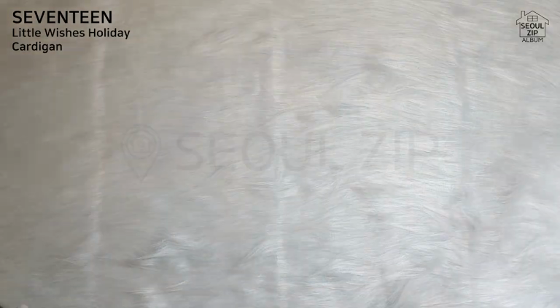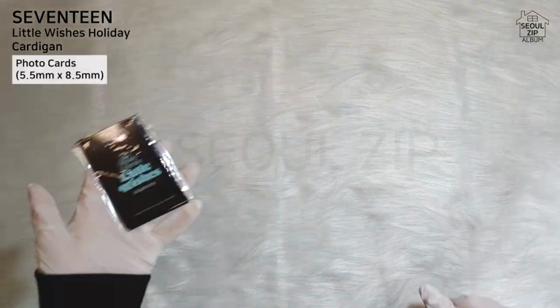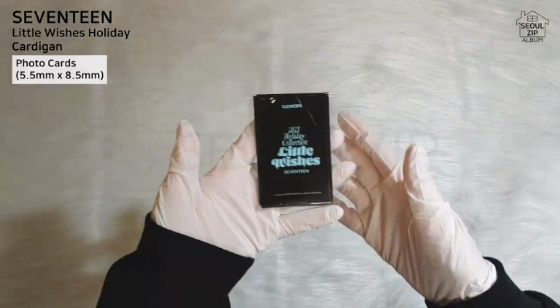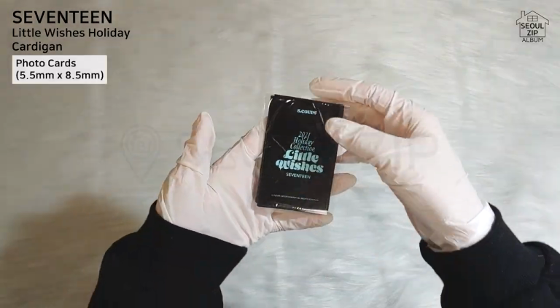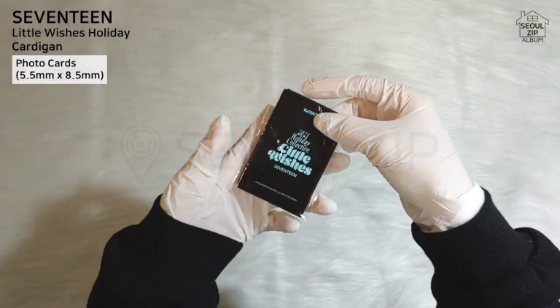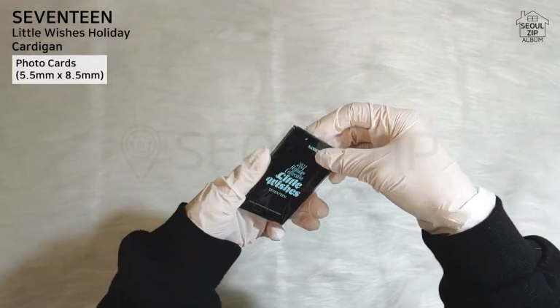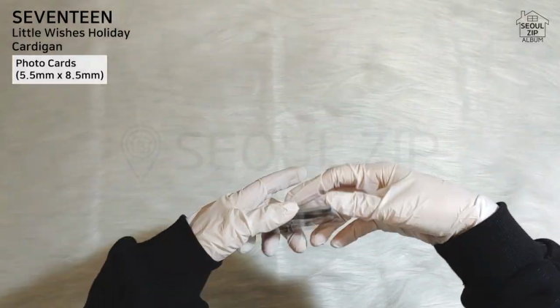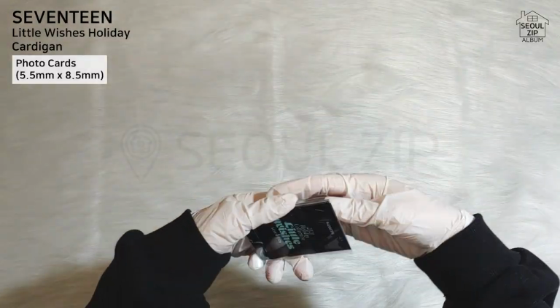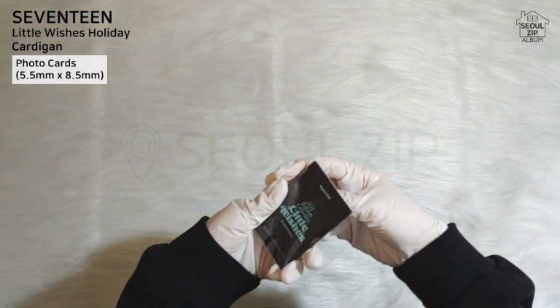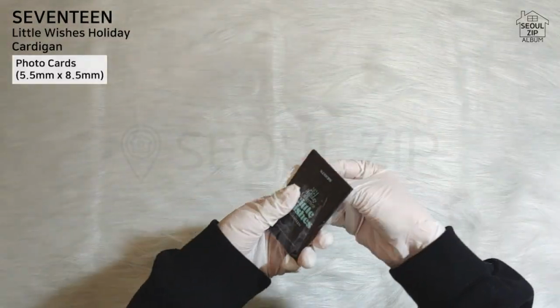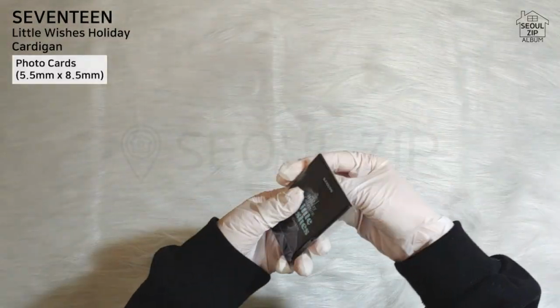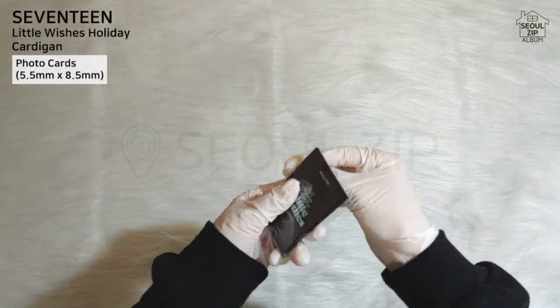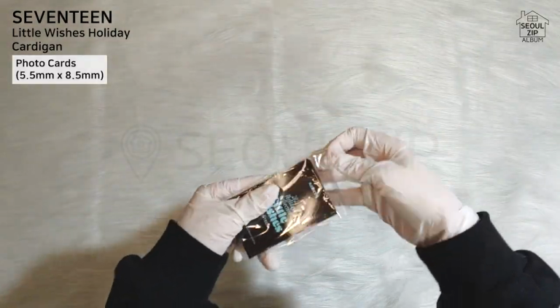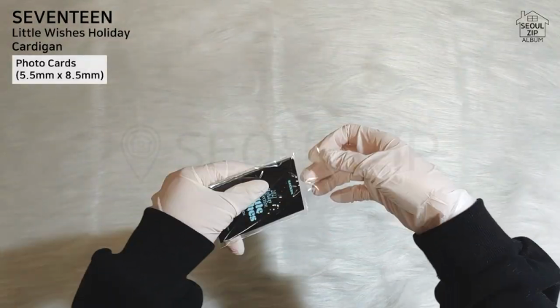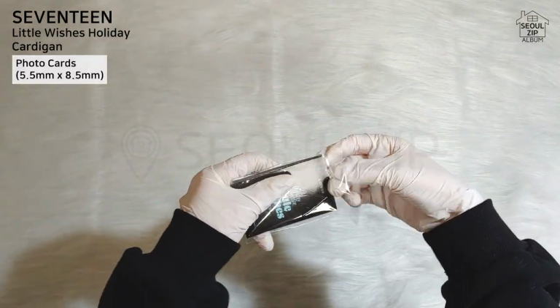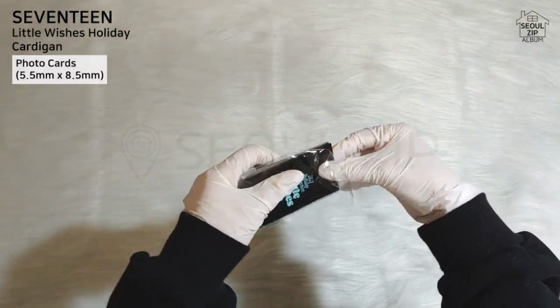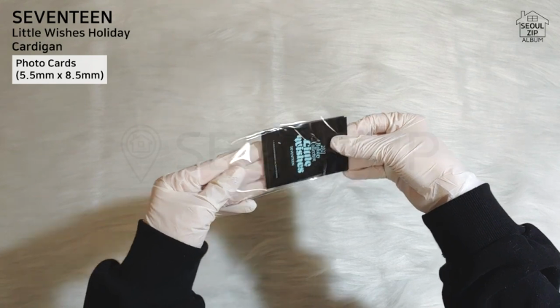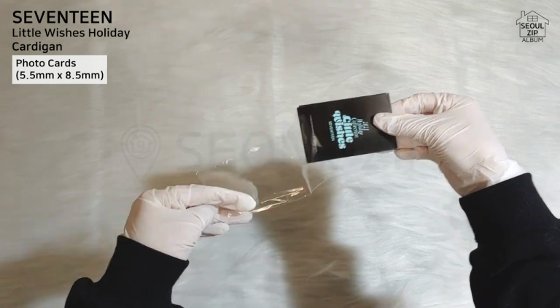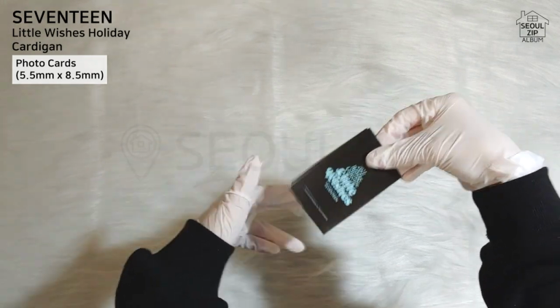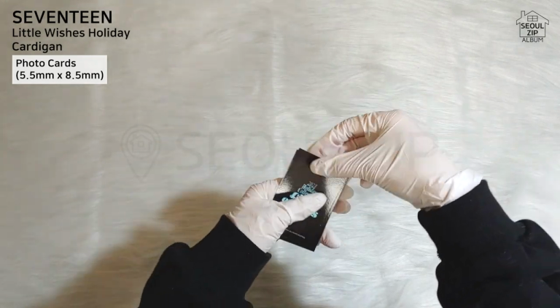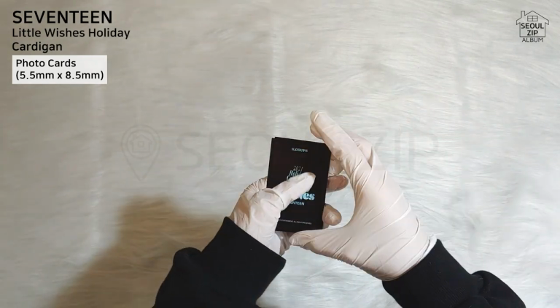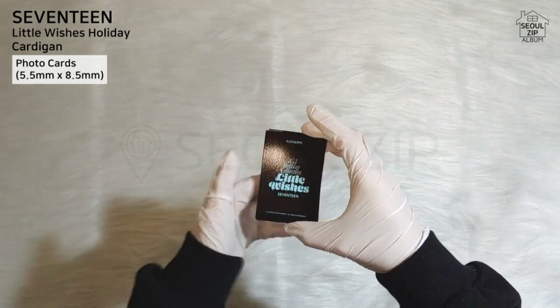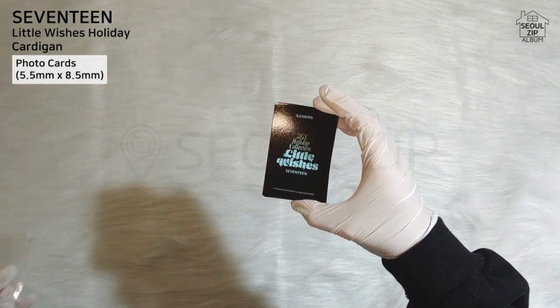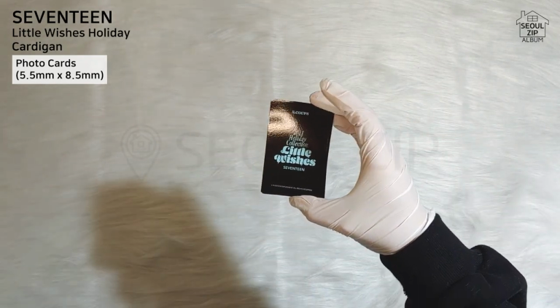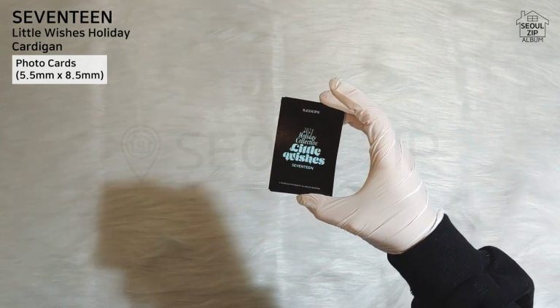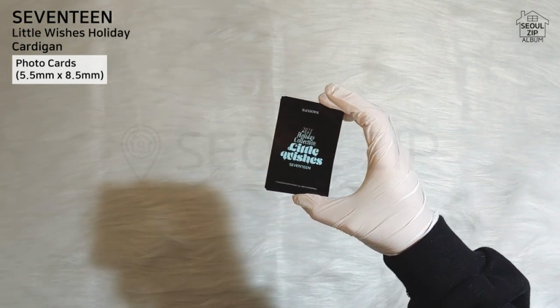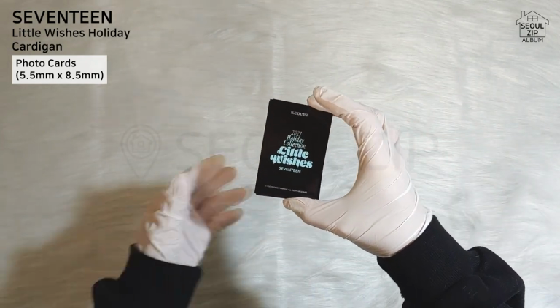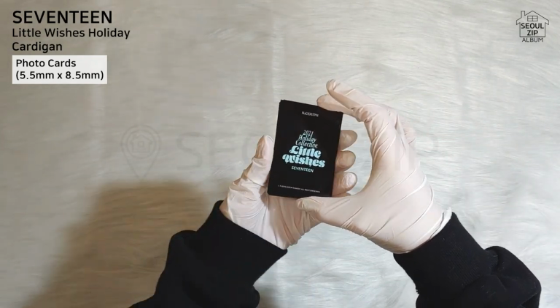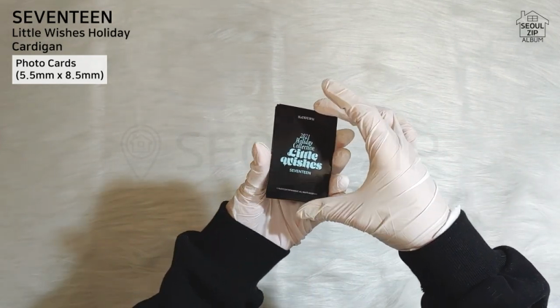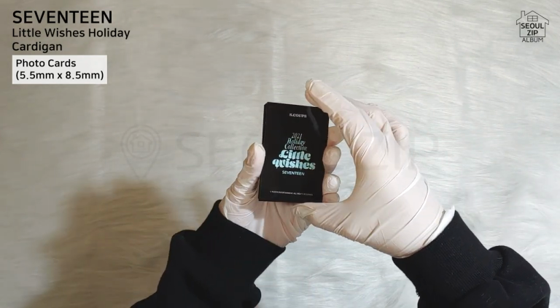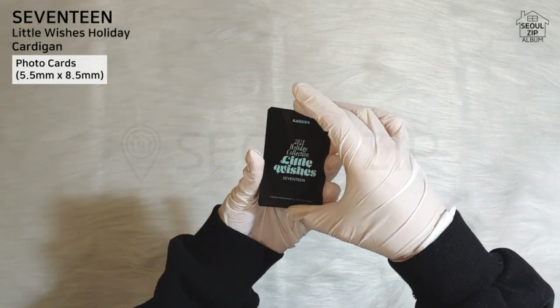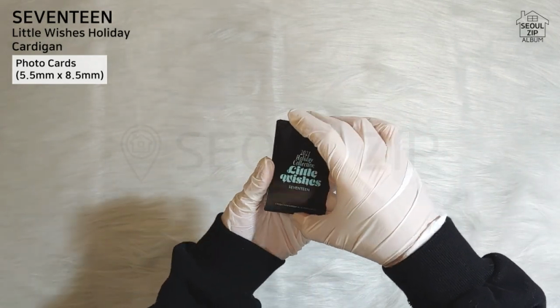Now it's time for photo cards. There are OT13, so I just ranked them A, B, C level. It's for fun, so here we go.